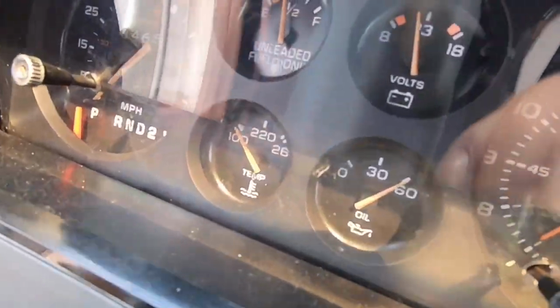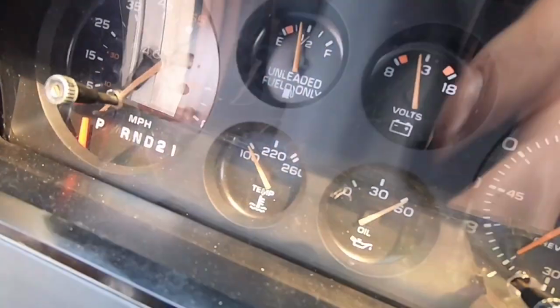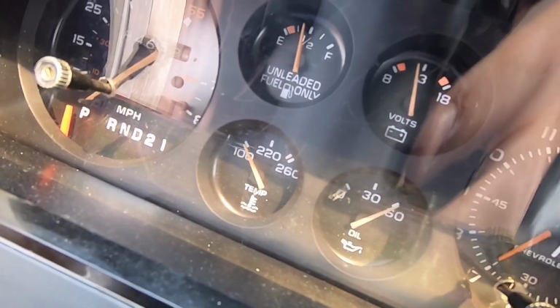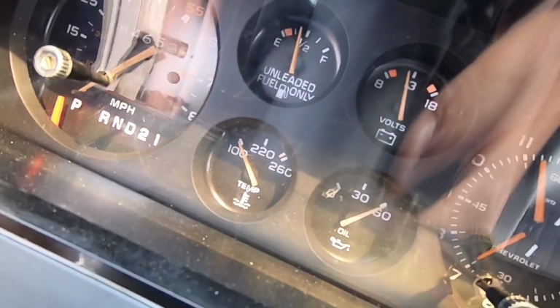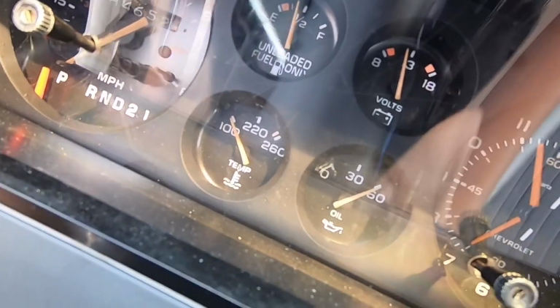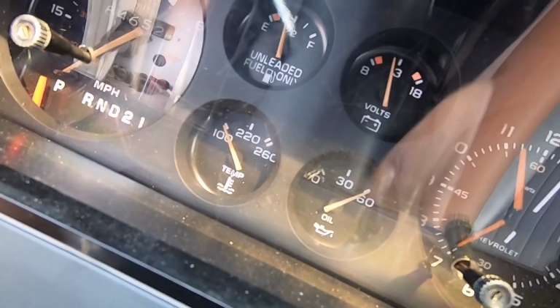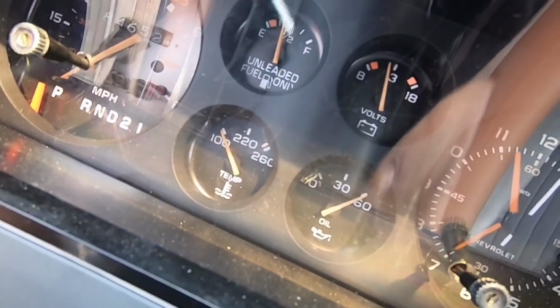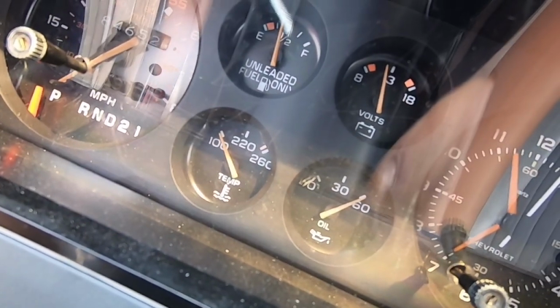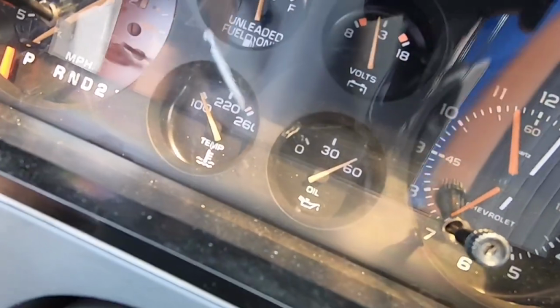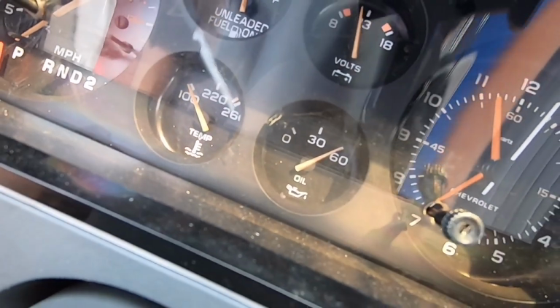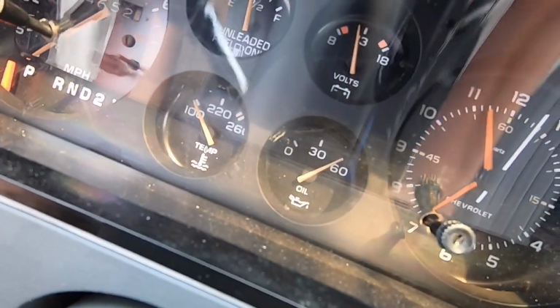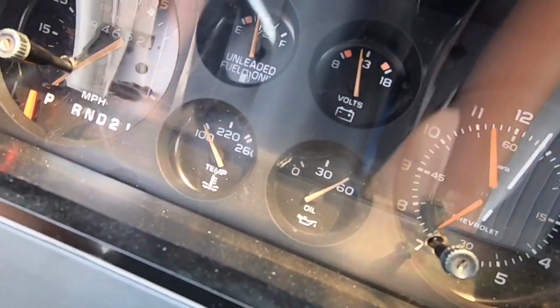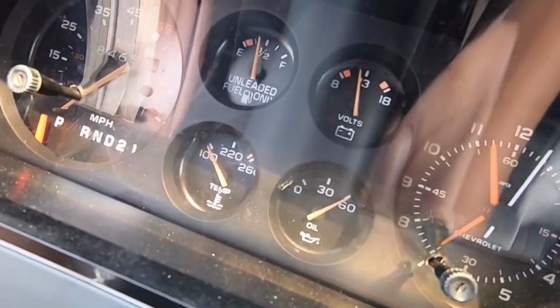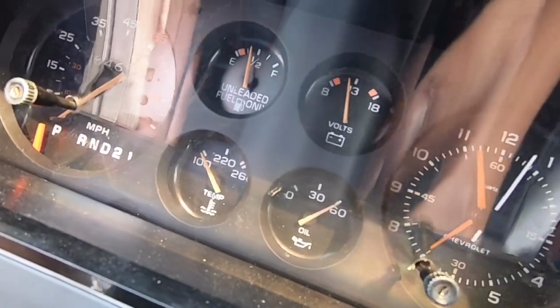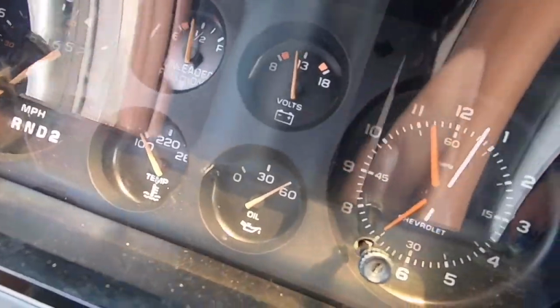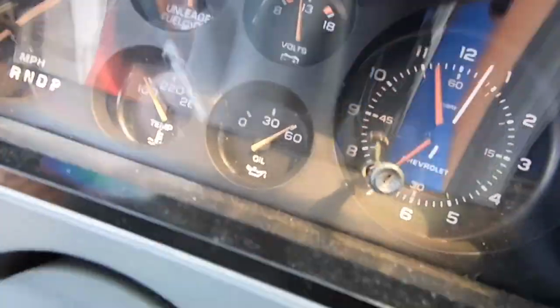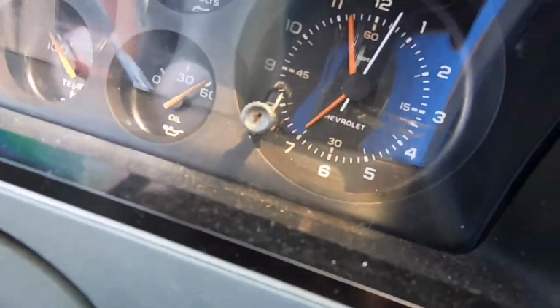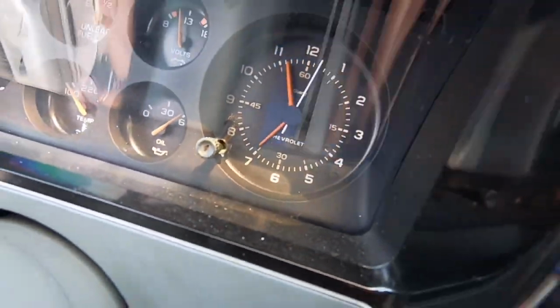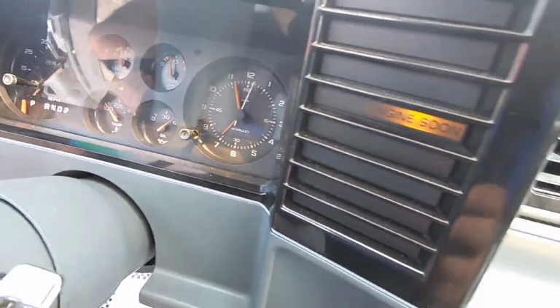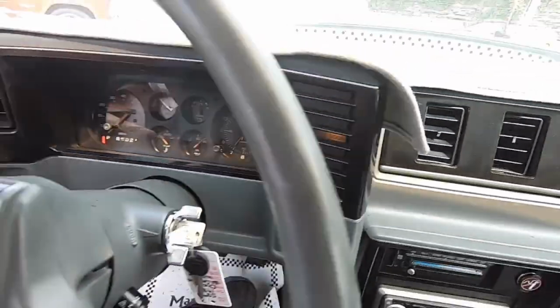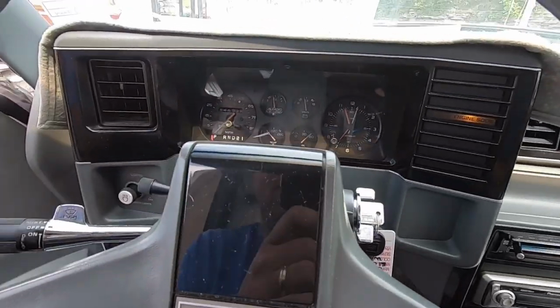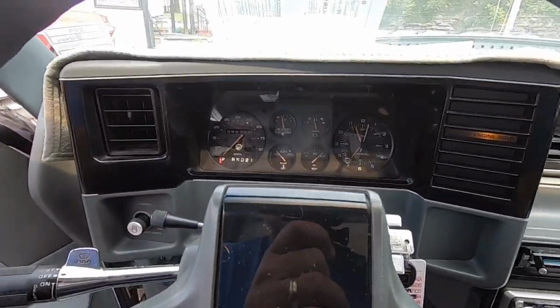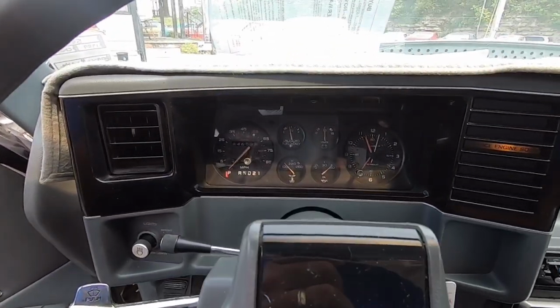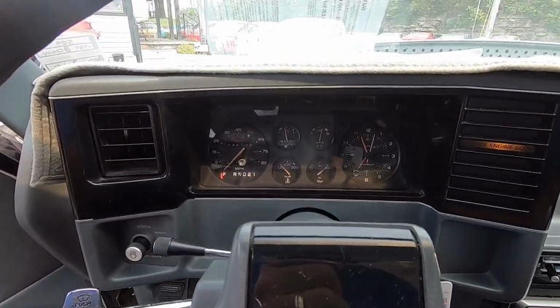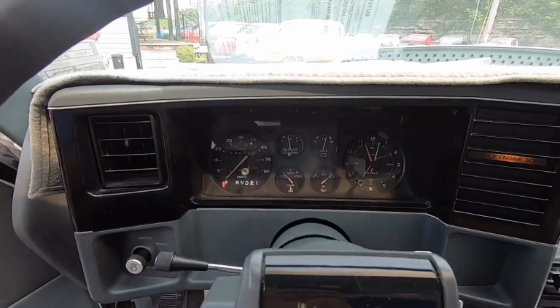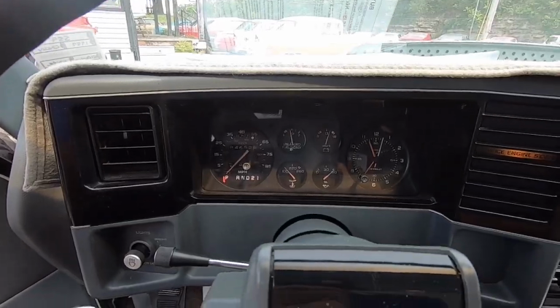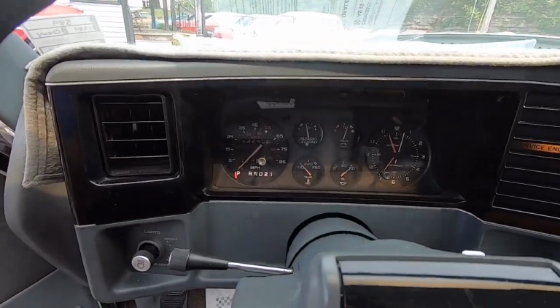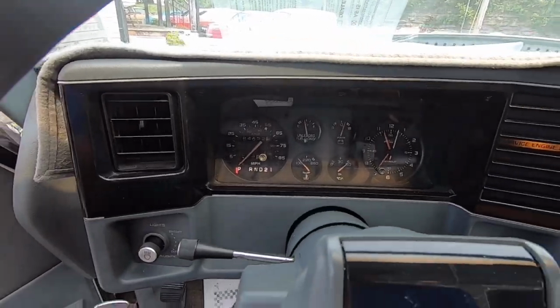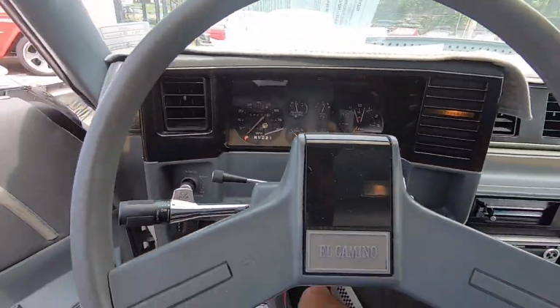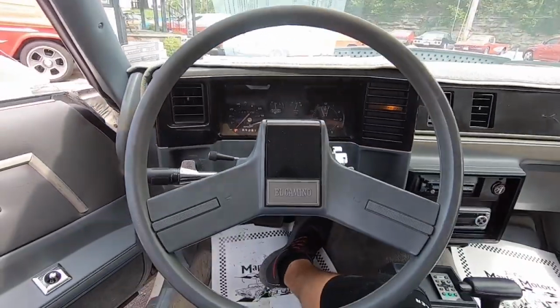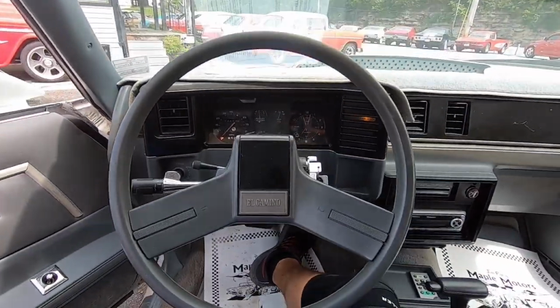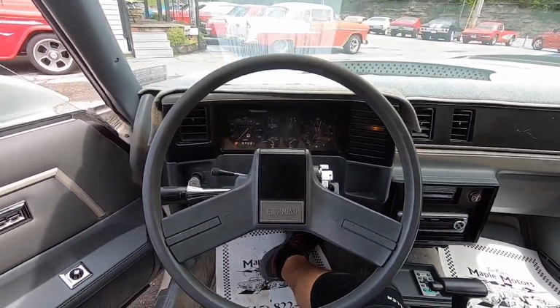See the gauges coming up — the gas gauge, oil pressure's all the way up, battery's working. Showing 84,000 miles on this one.